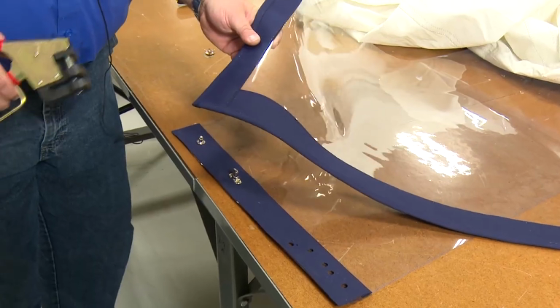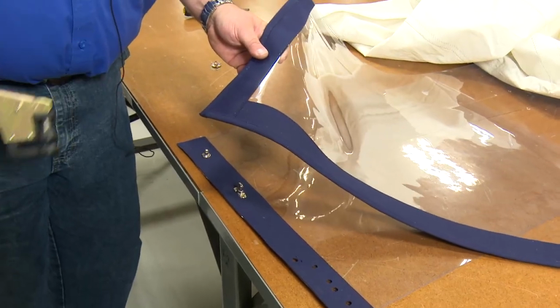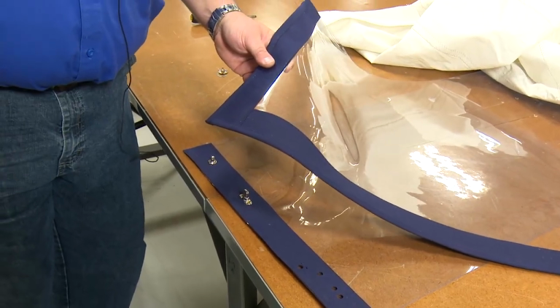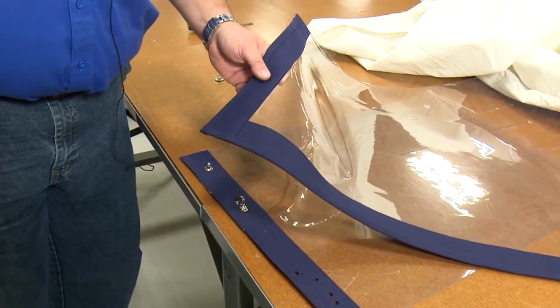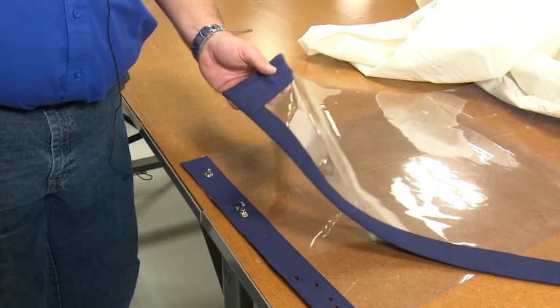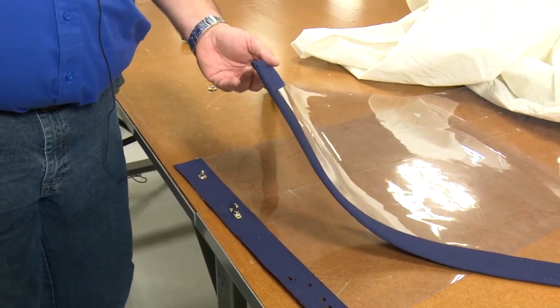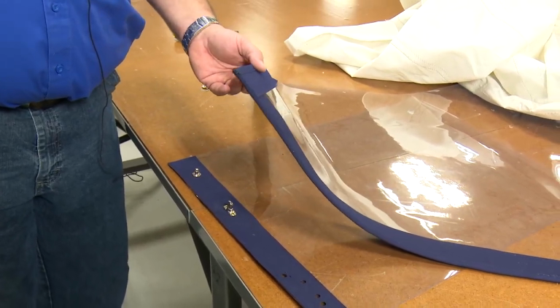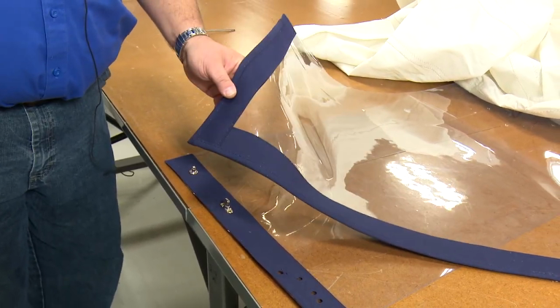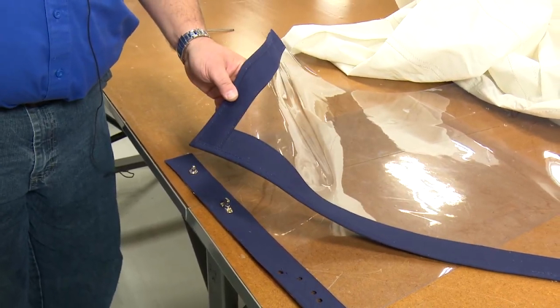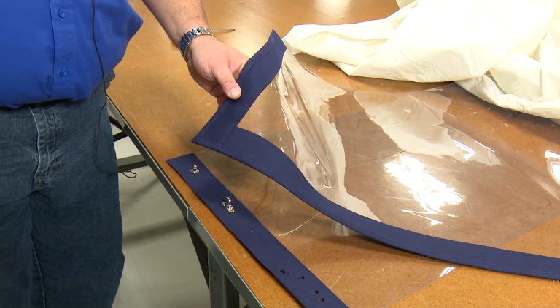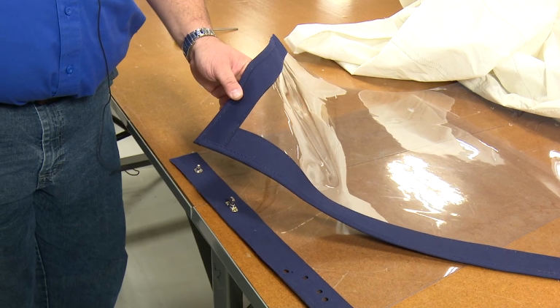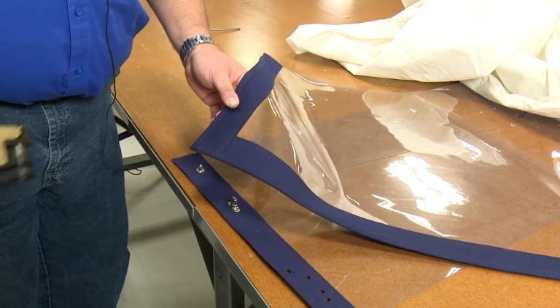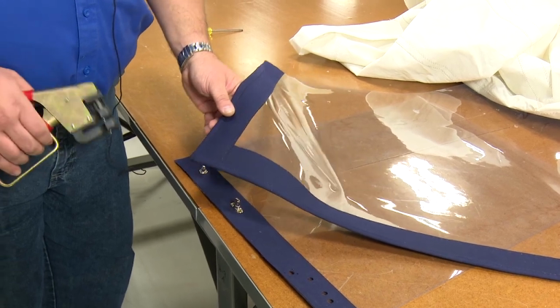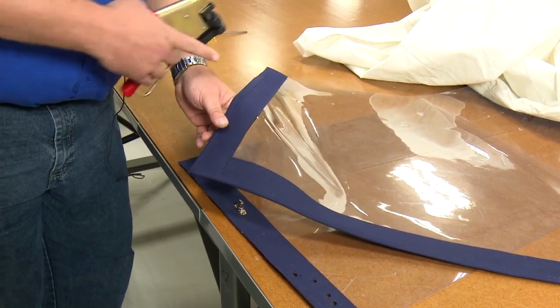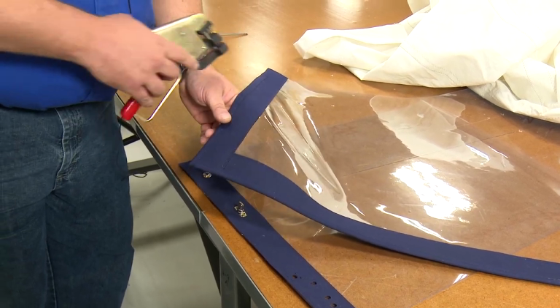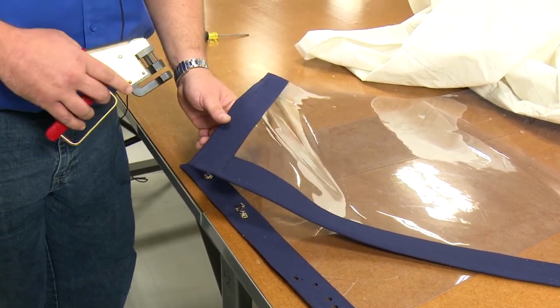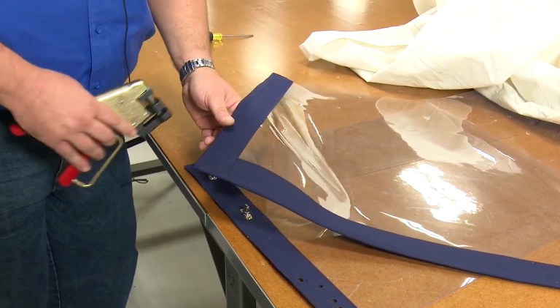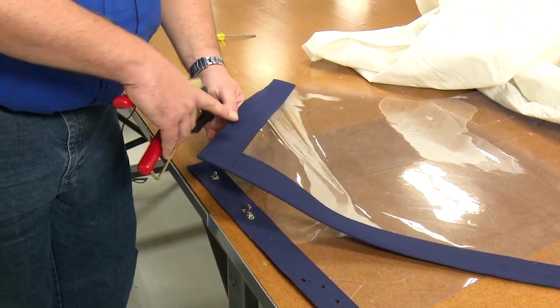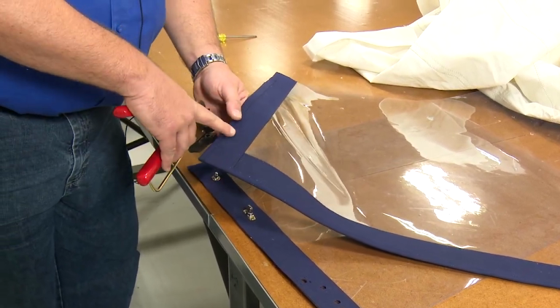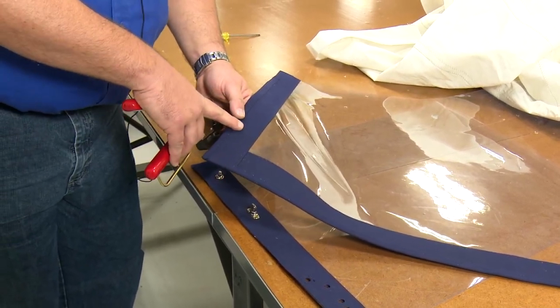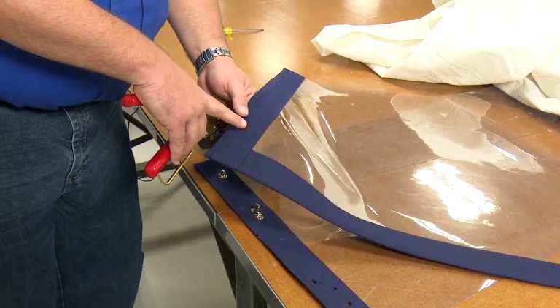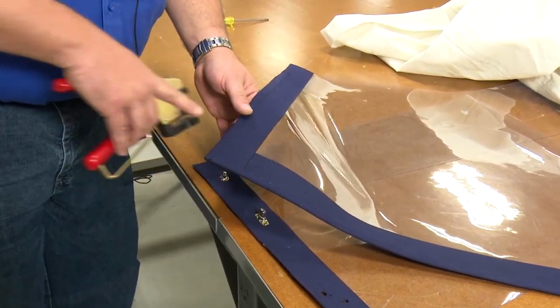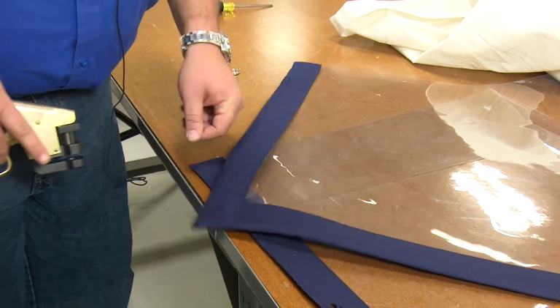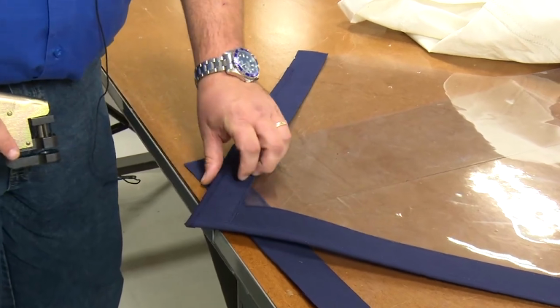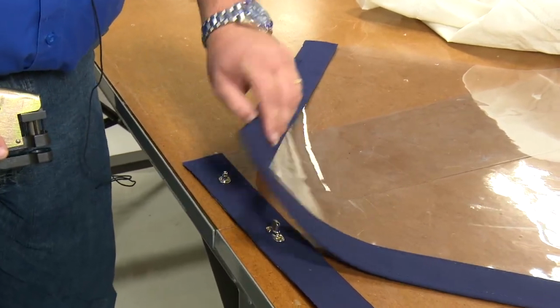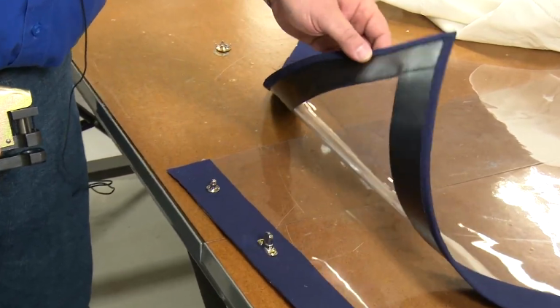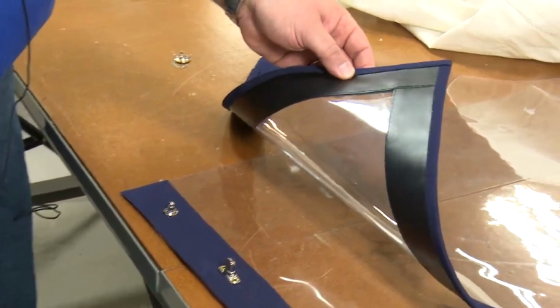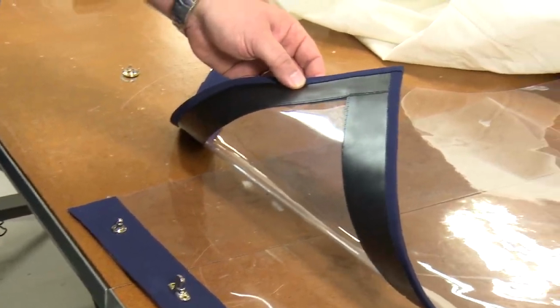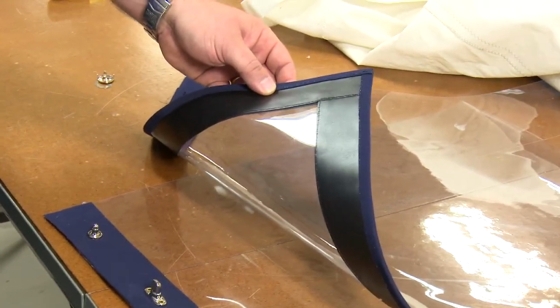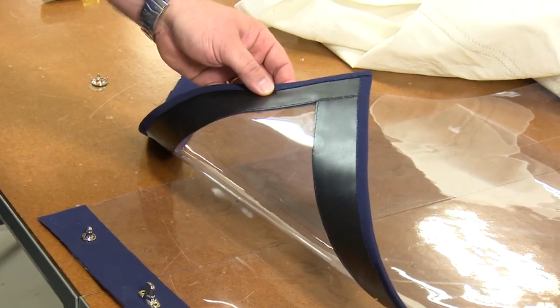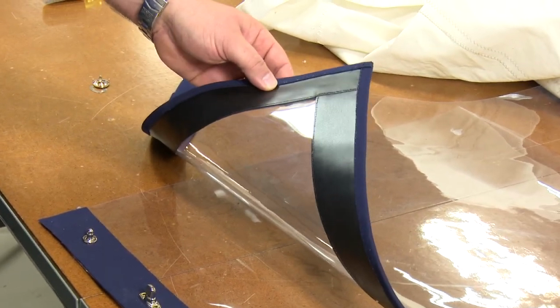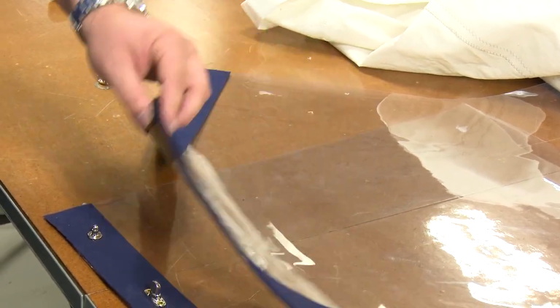What we're installing this in today is your average window panel assembly. Basically, what we have here is 30 gauge vinyl, one layer of Sunbrella marine grade canvas, and then one layer of Shelter-Rite reinforcement material.